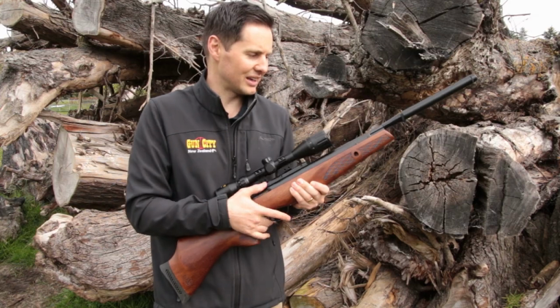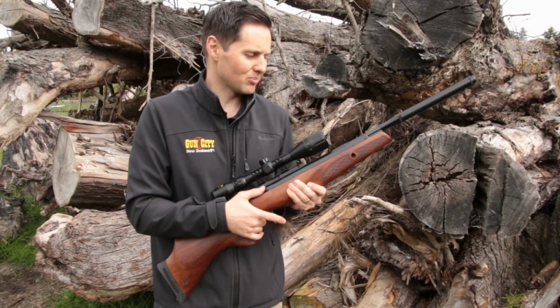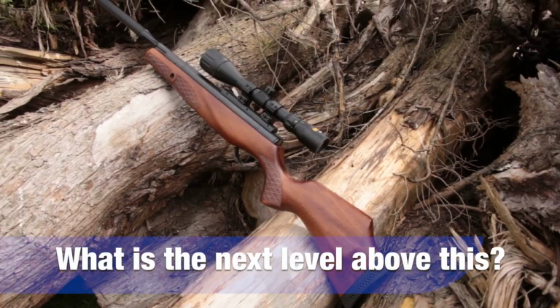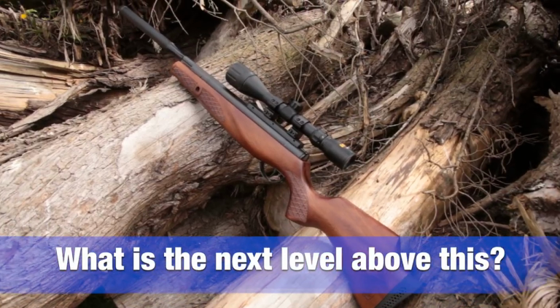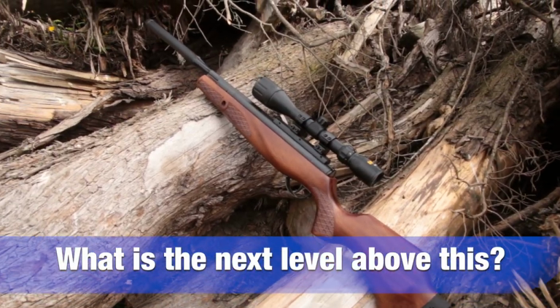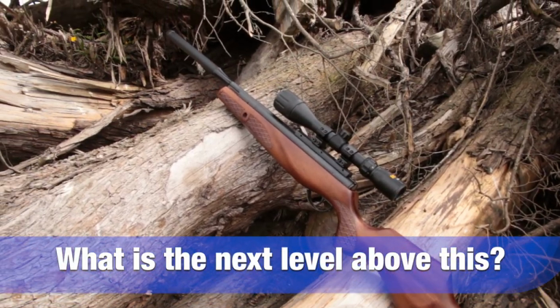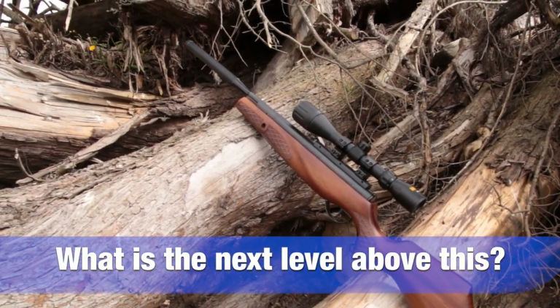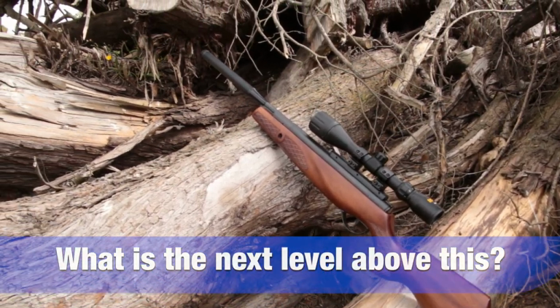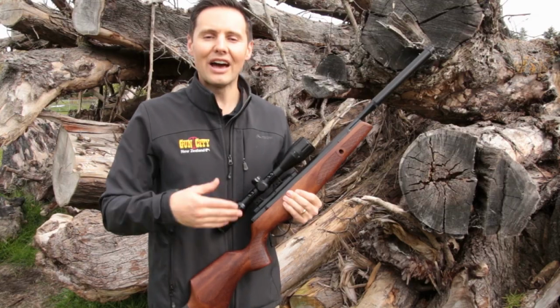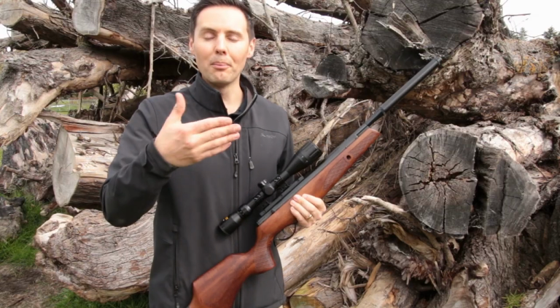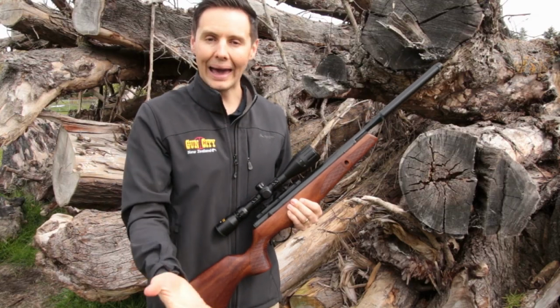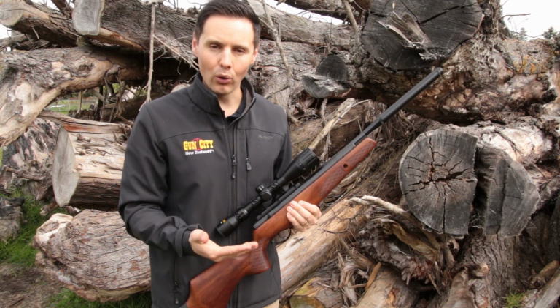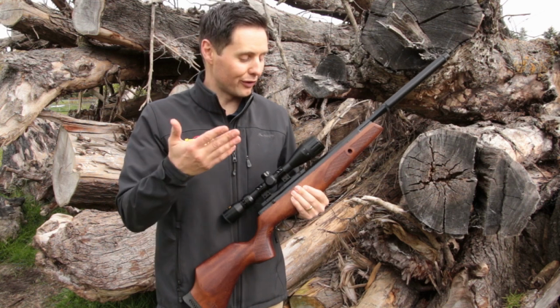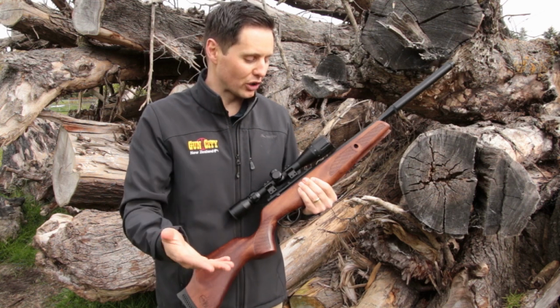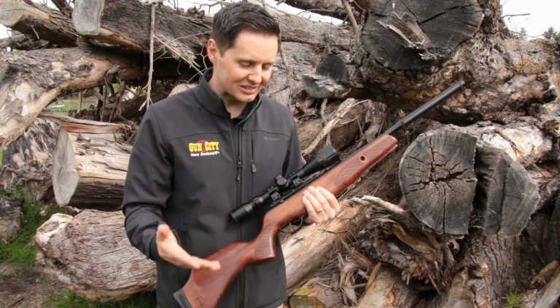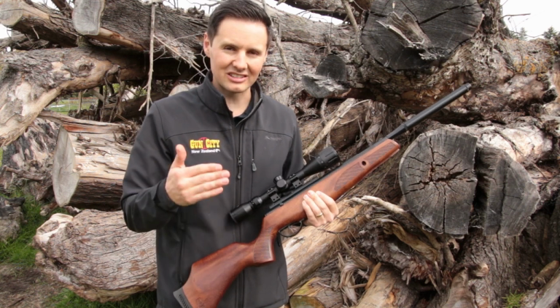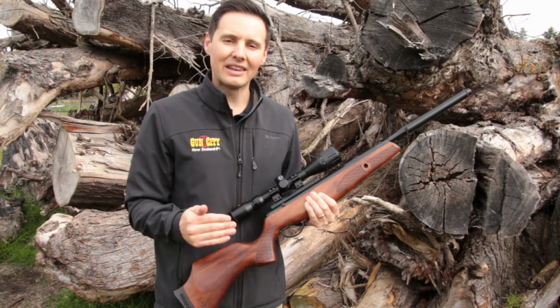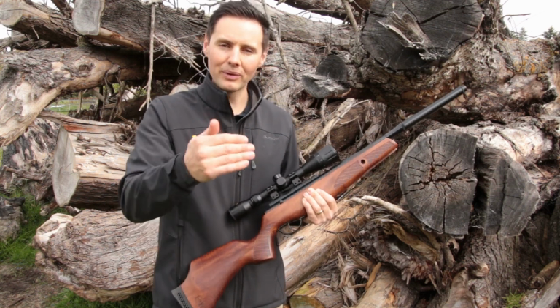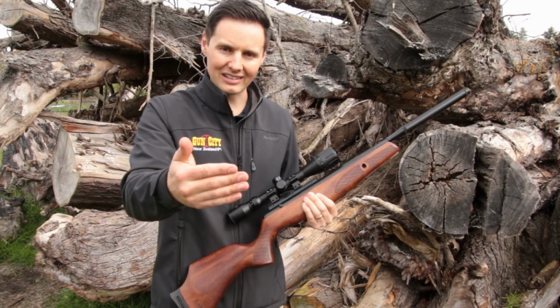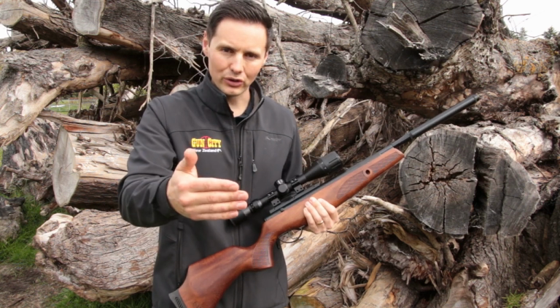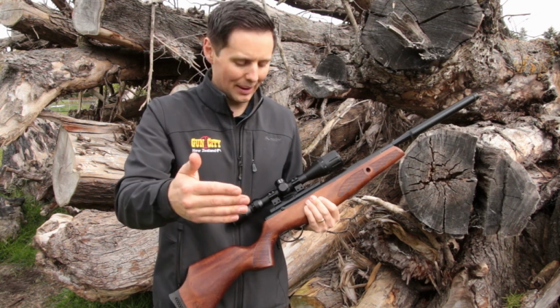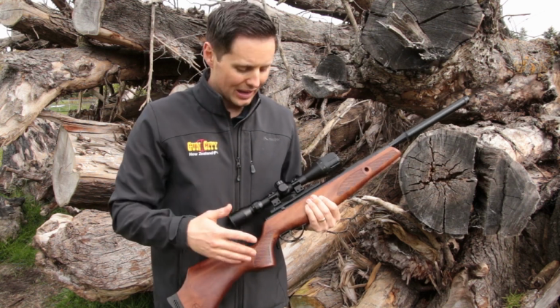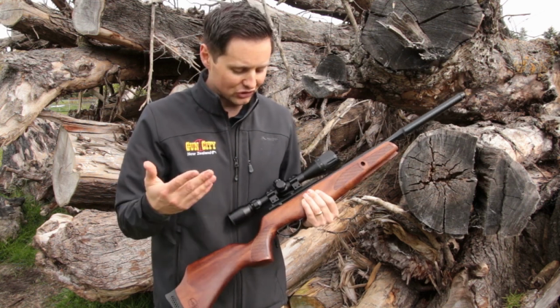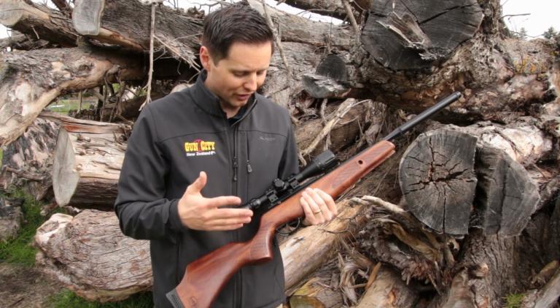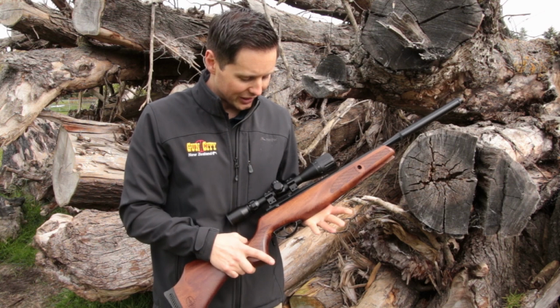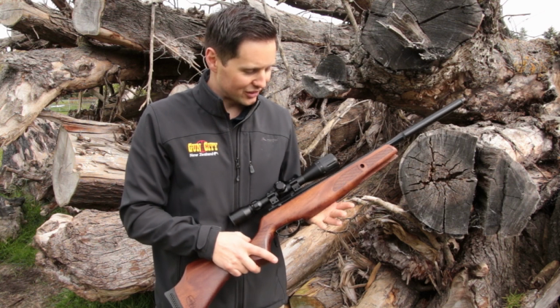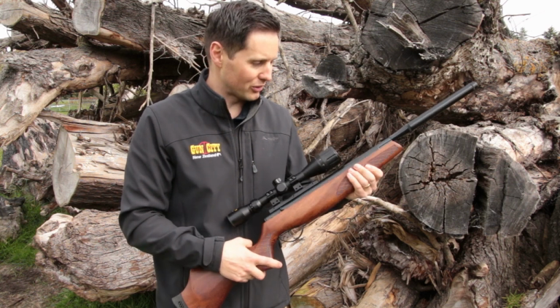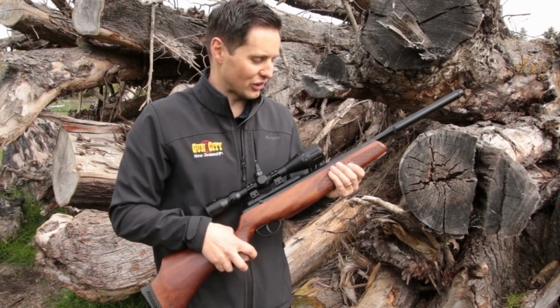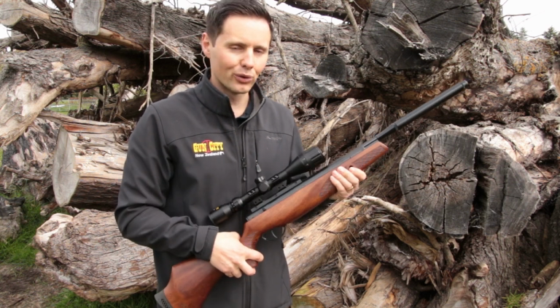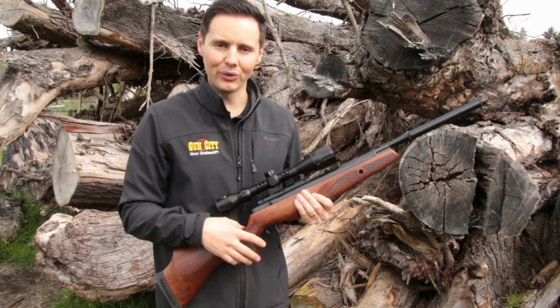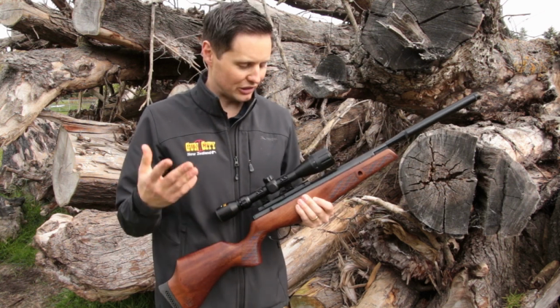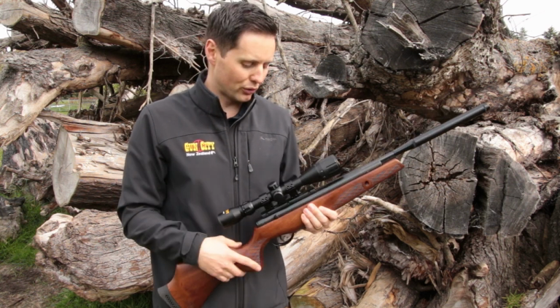Now, what is the level that you'd go to above this? Well, if you want more power or if you want to go to a piston system, that's probably the next level you'd go up to. But in terms of quality and in terms of just overall feel, this is just beautiful.